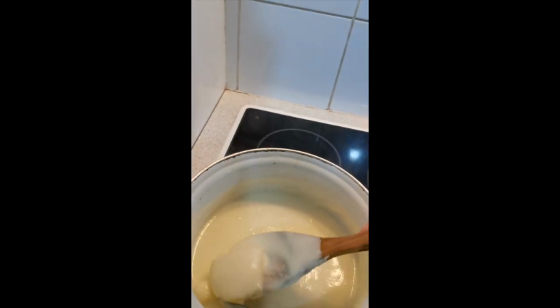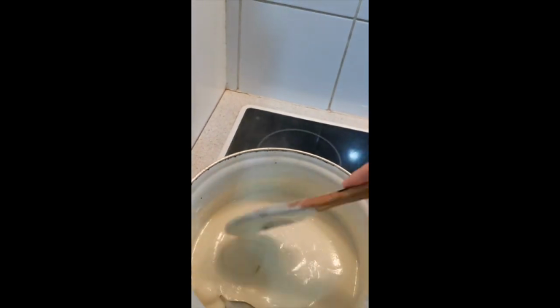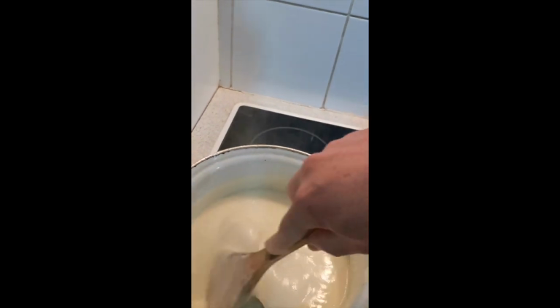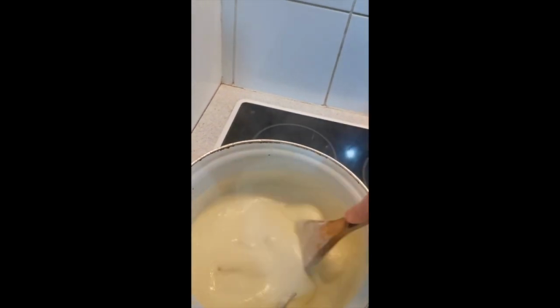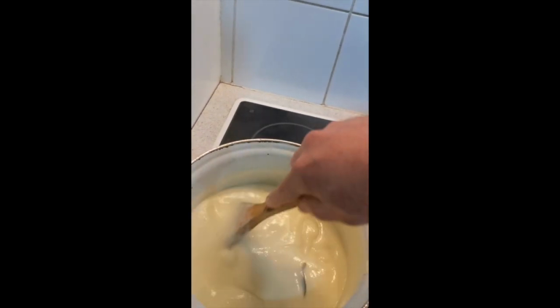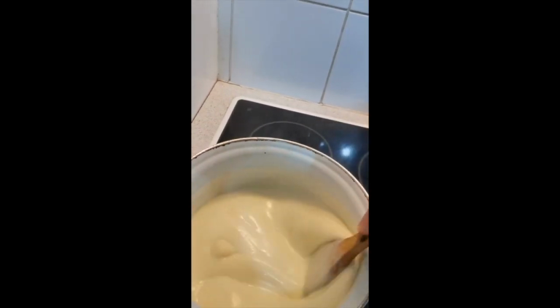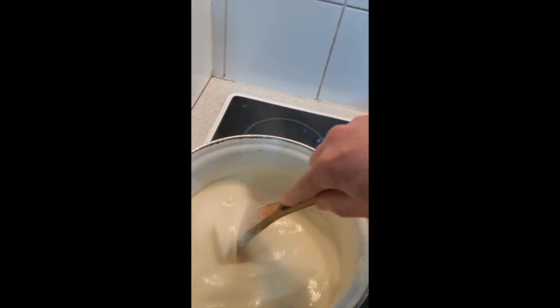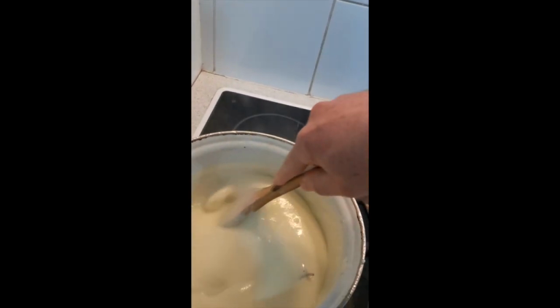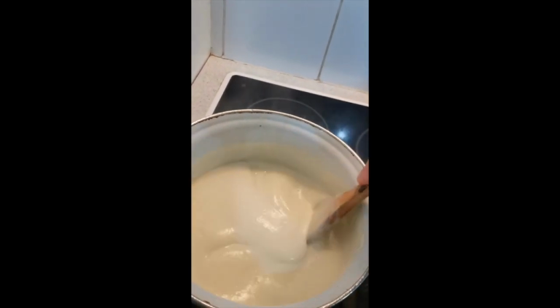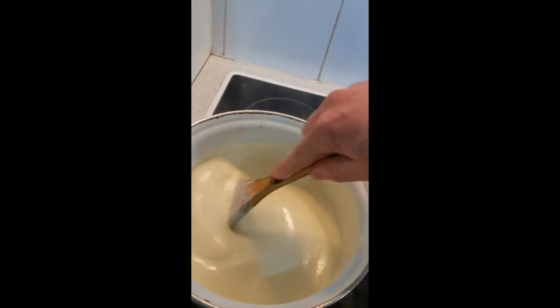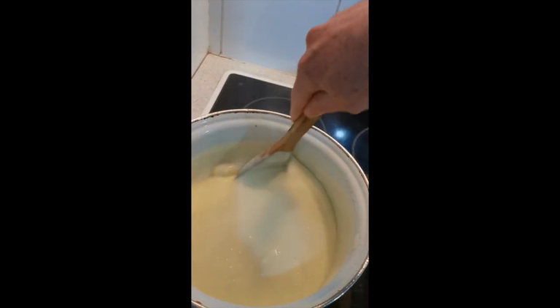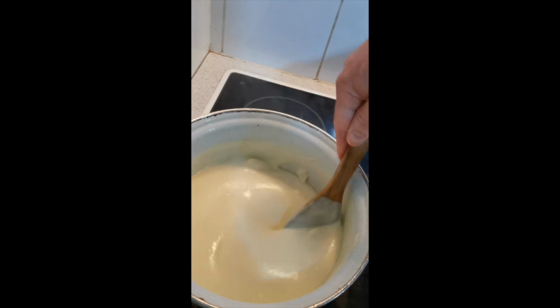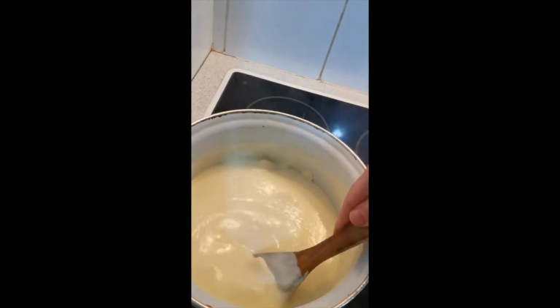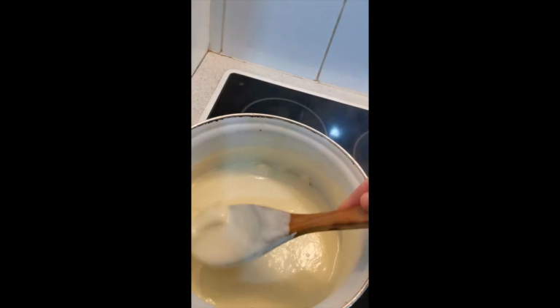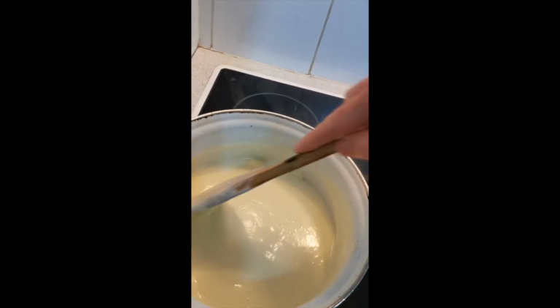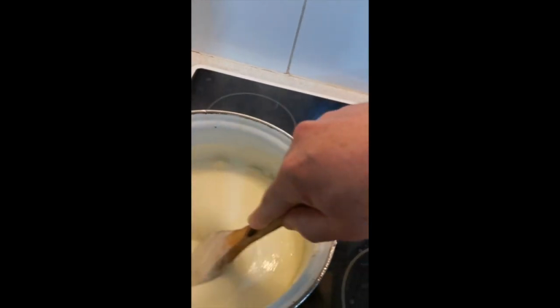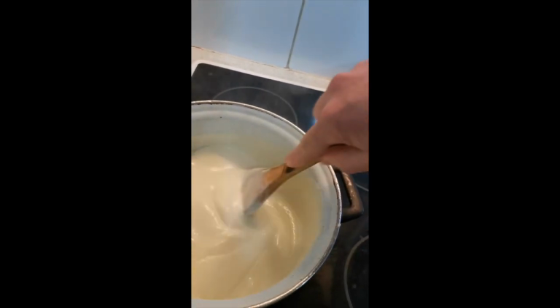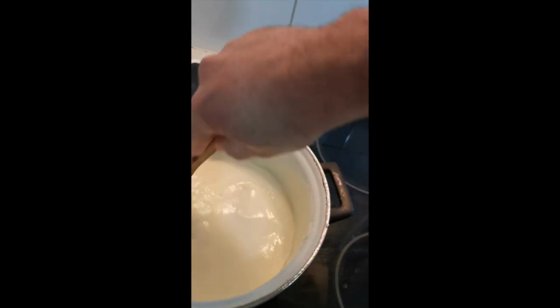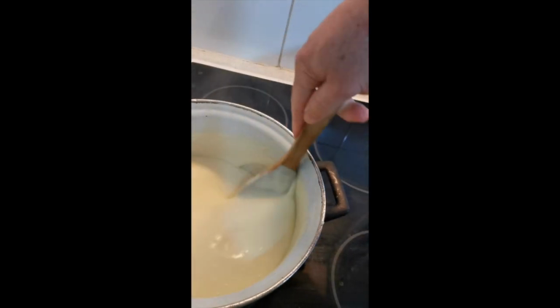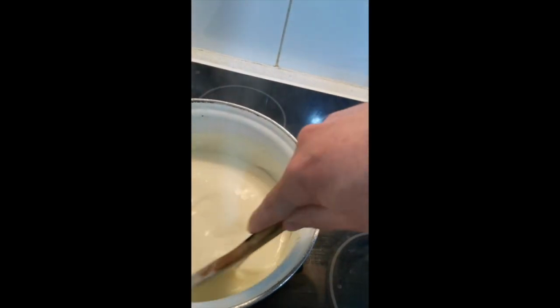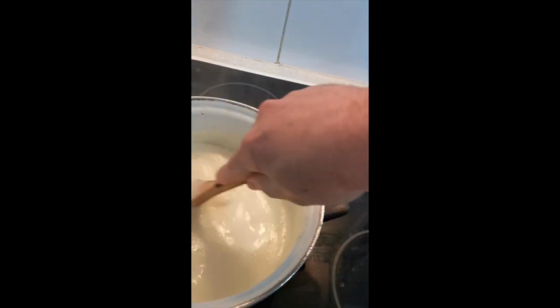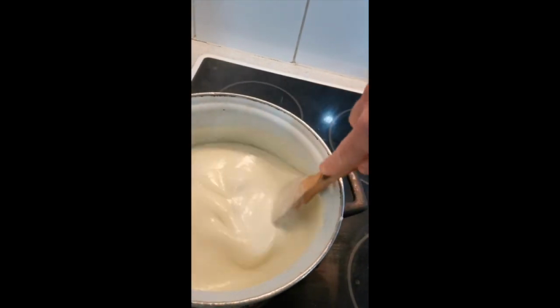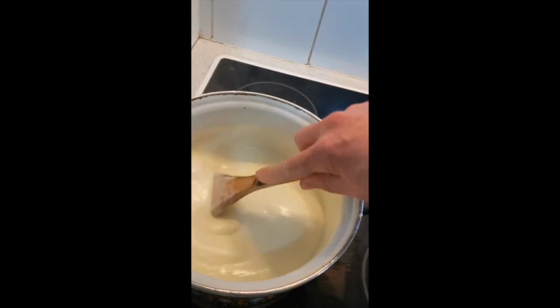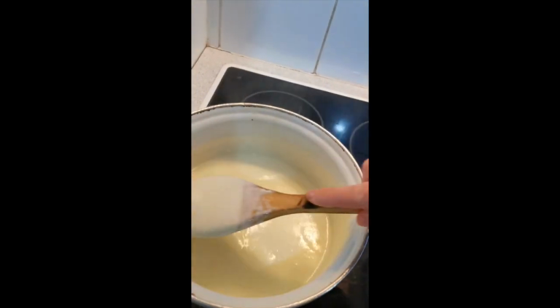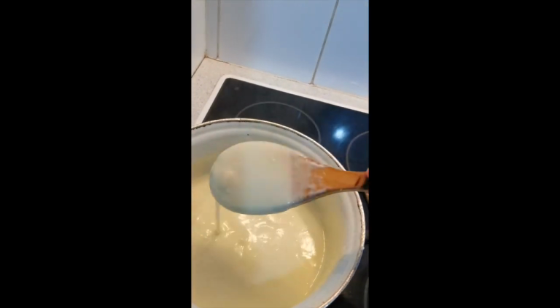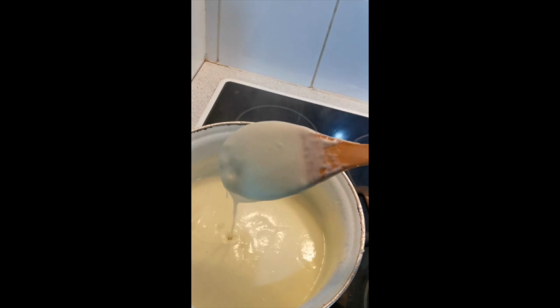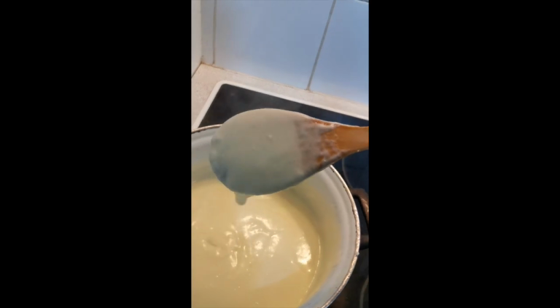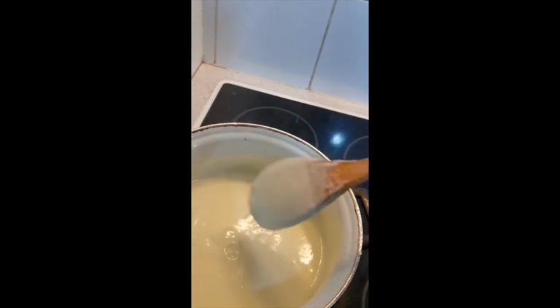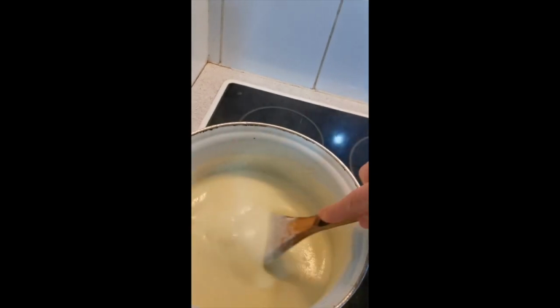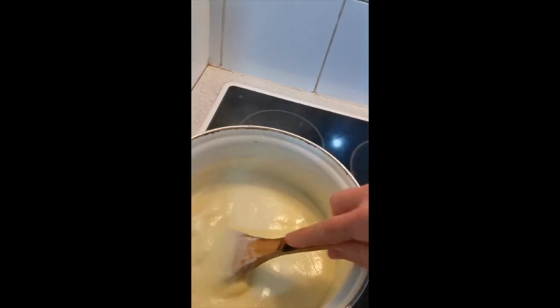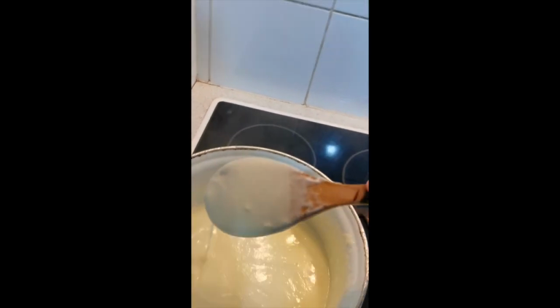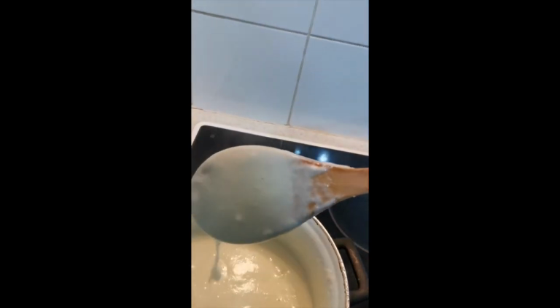If it gets too thick, I could add more milk. If it's too thin, well, you need to work on your roux and the quantity of milk you add. But look - nice and thick. Oh, that's good.